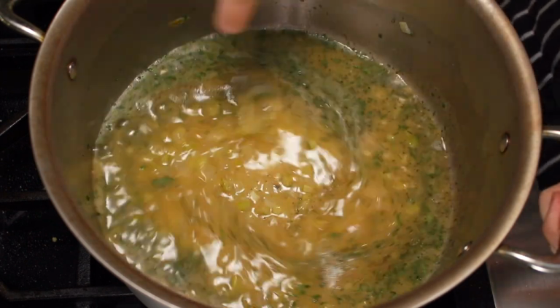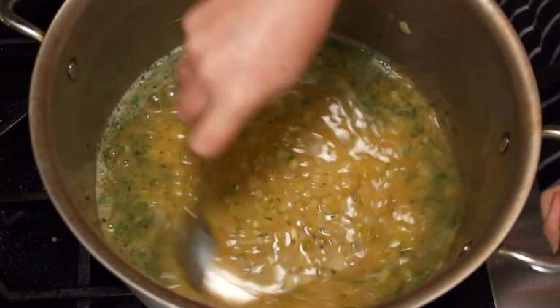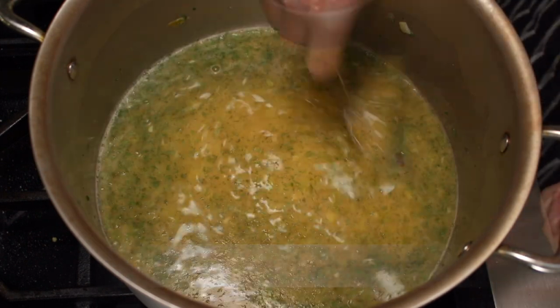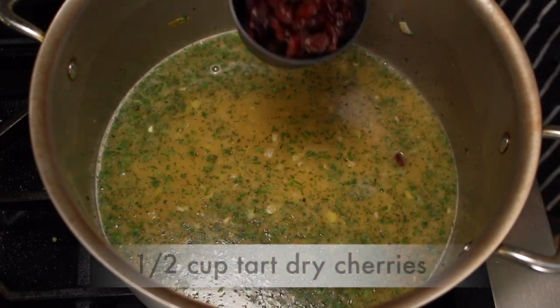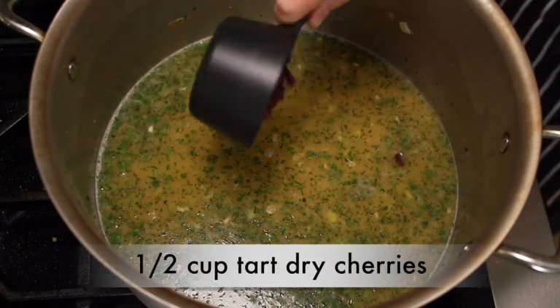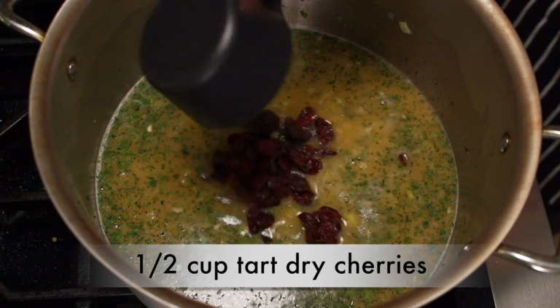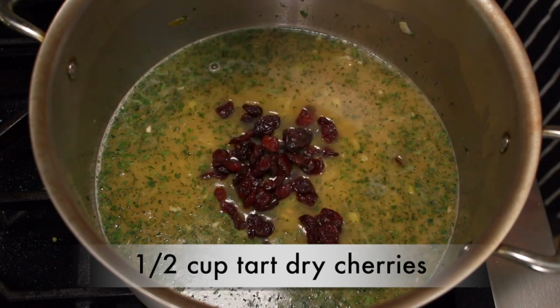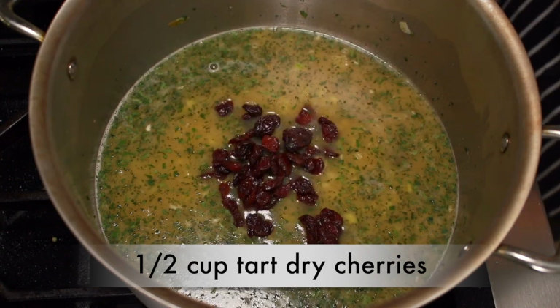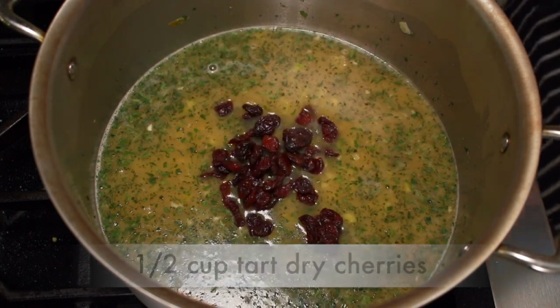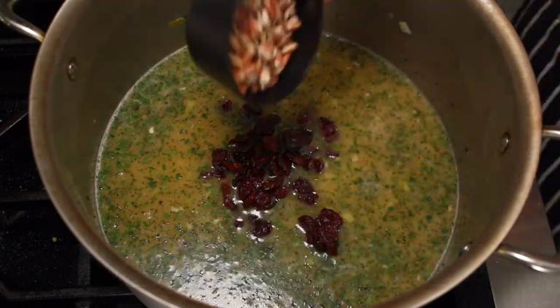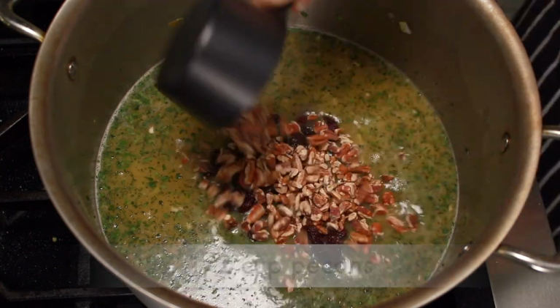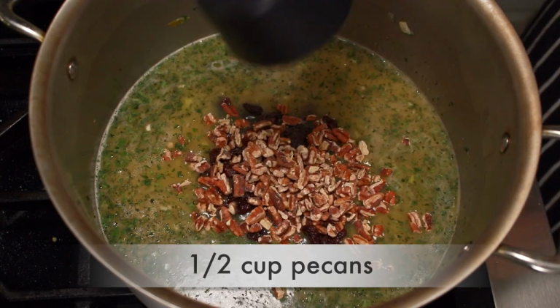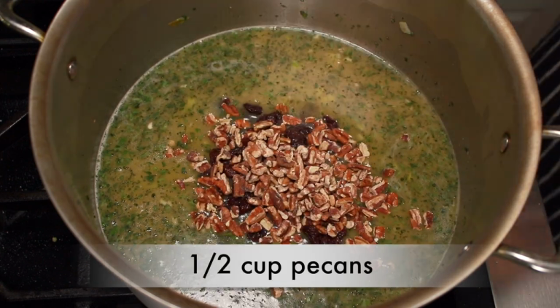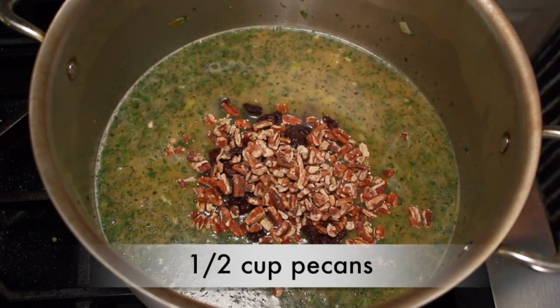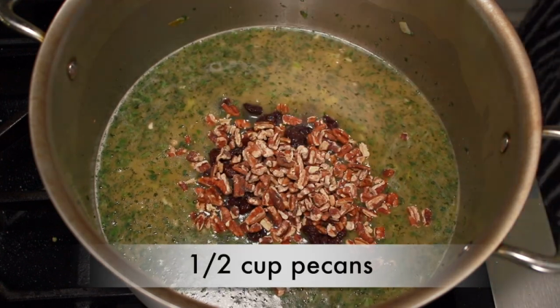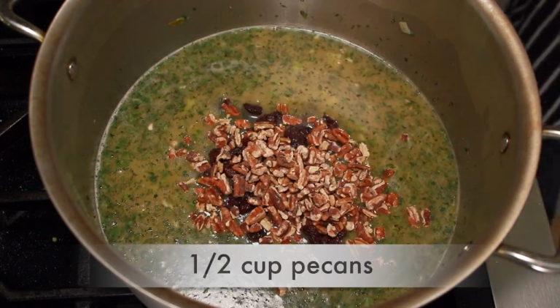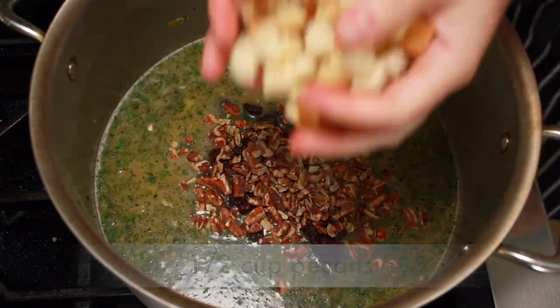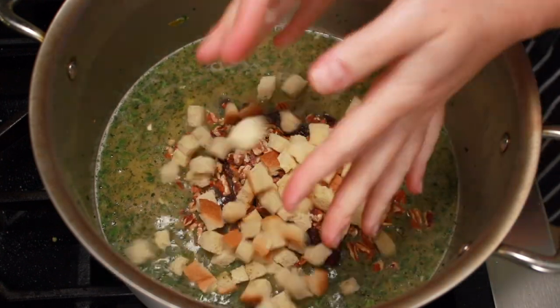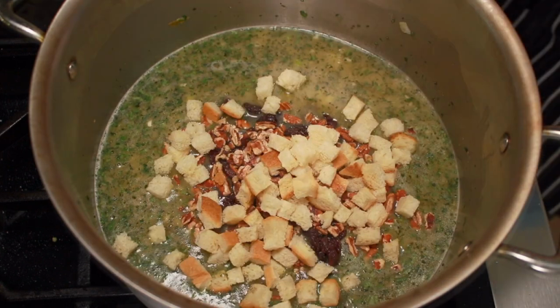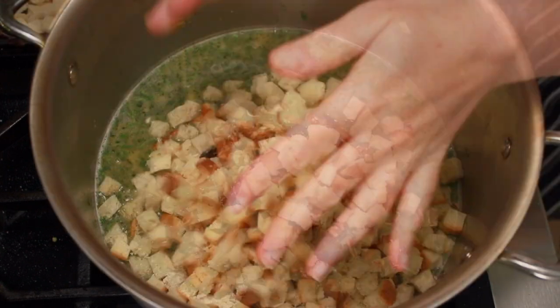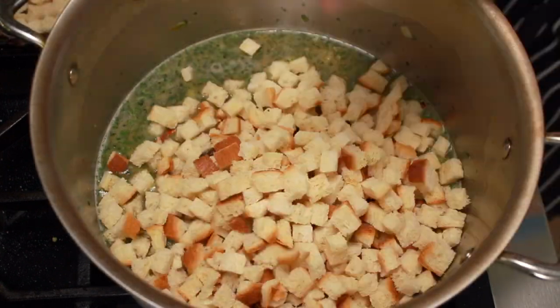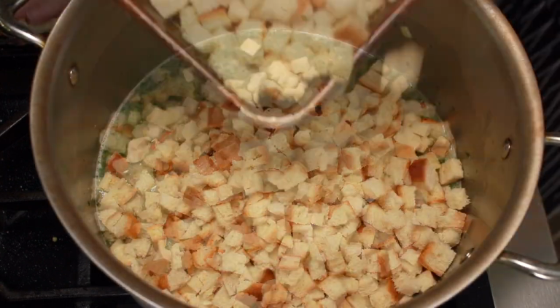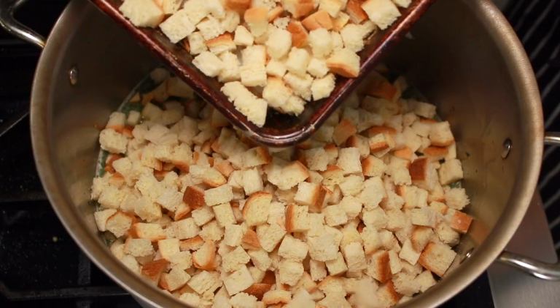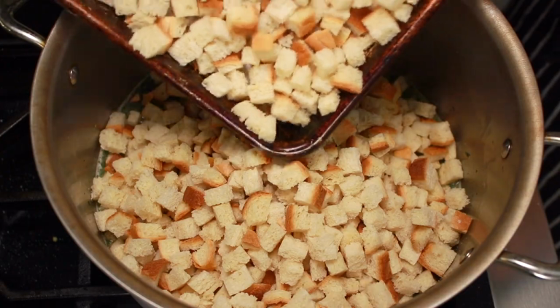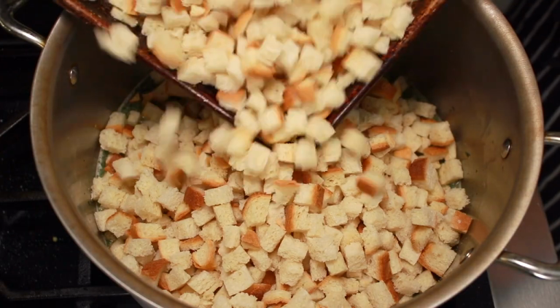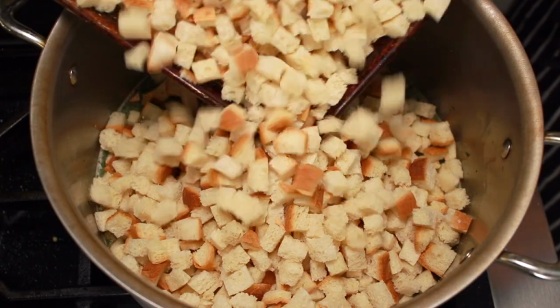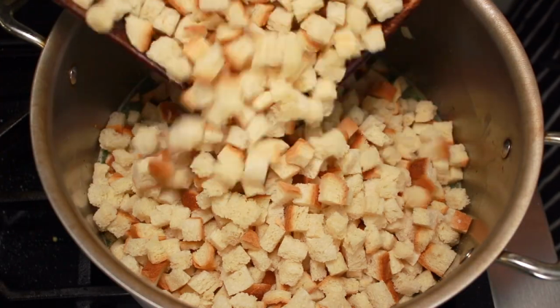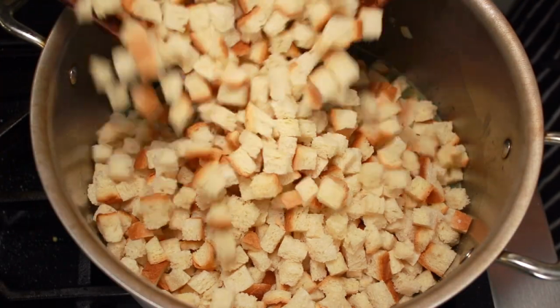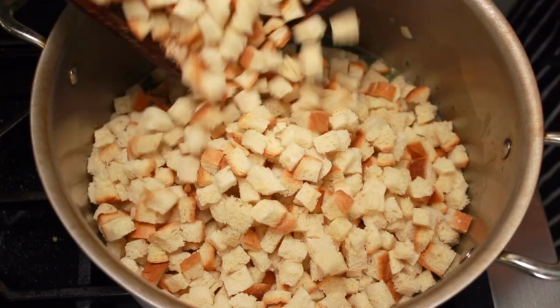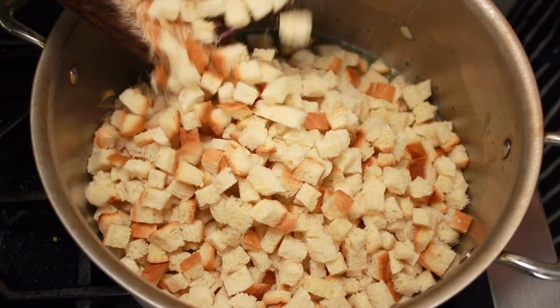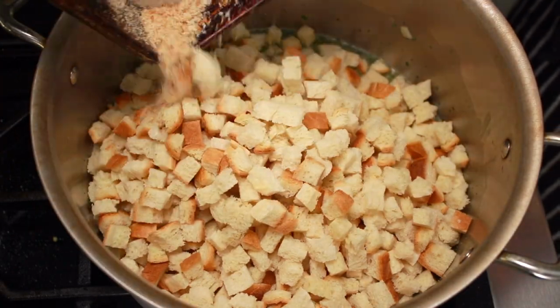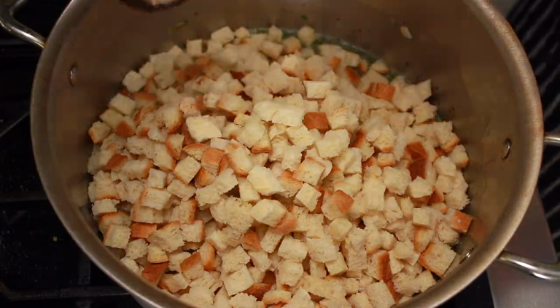I like to add ½ cup of dried cherries and ½ cup of chopped pecans to my stuffing, but those are optional and you are welcome to use any dried fruit and nuts.